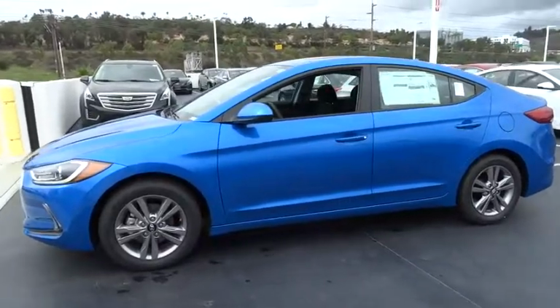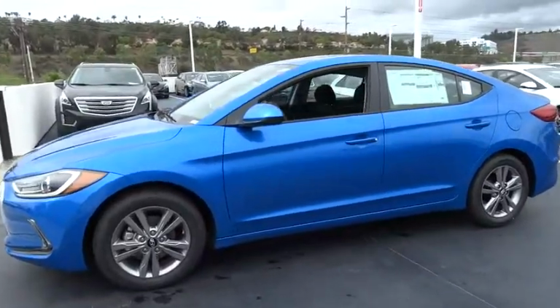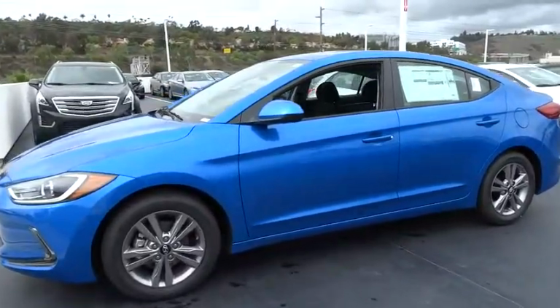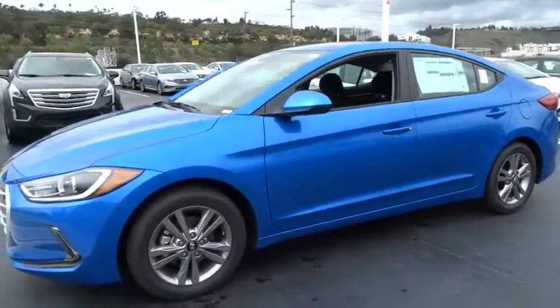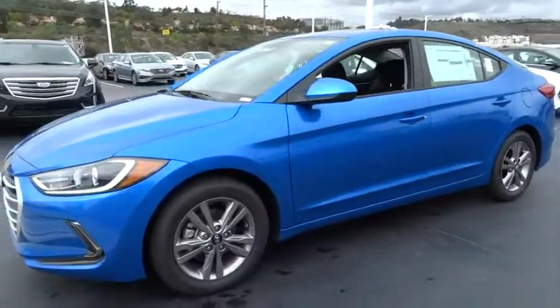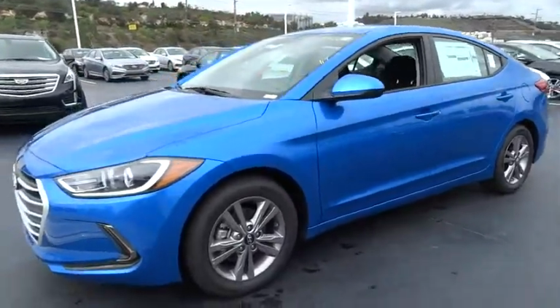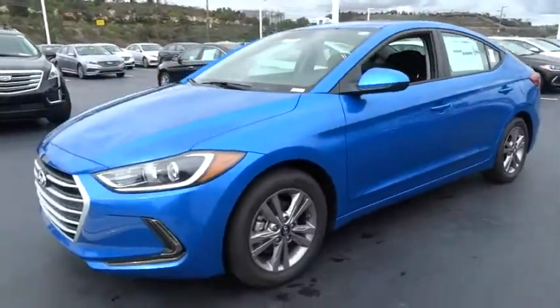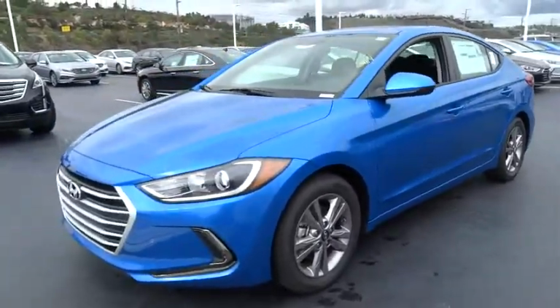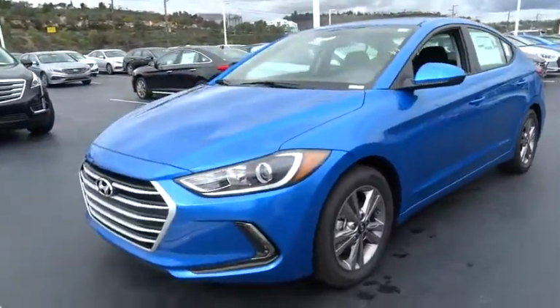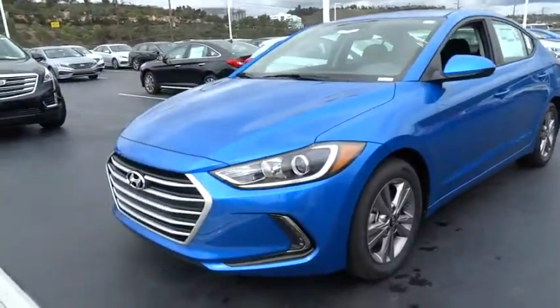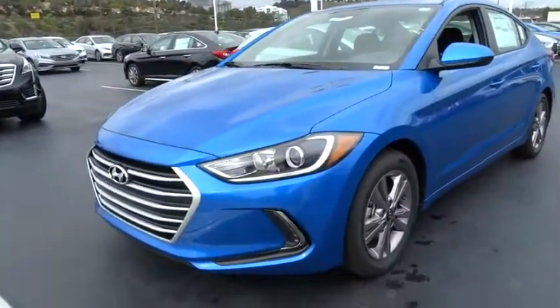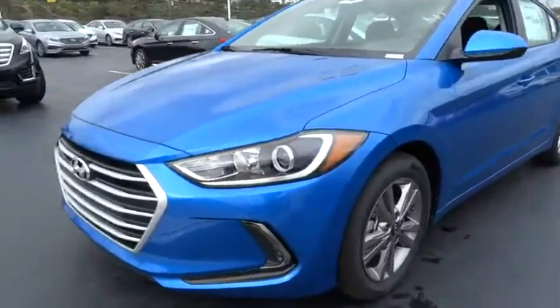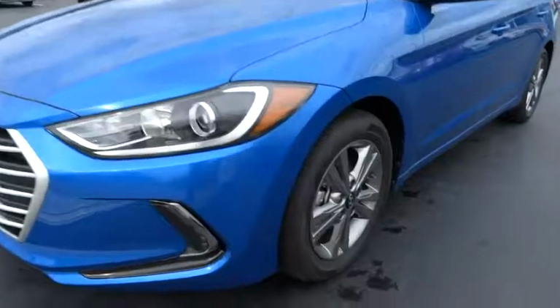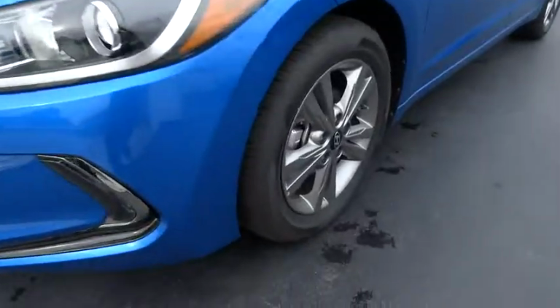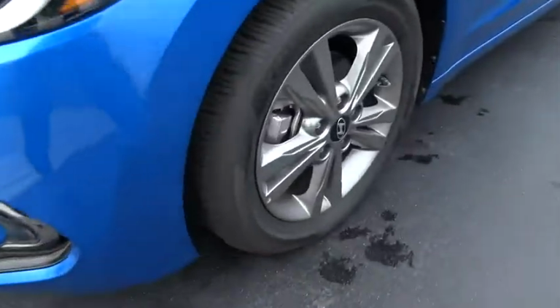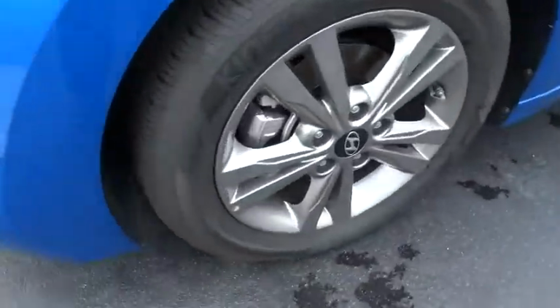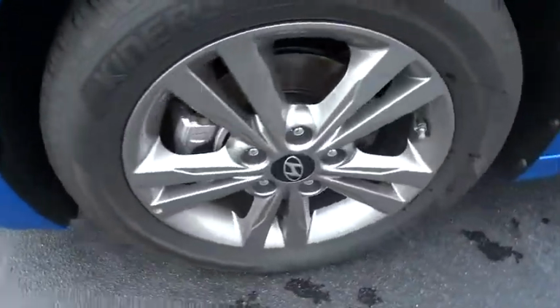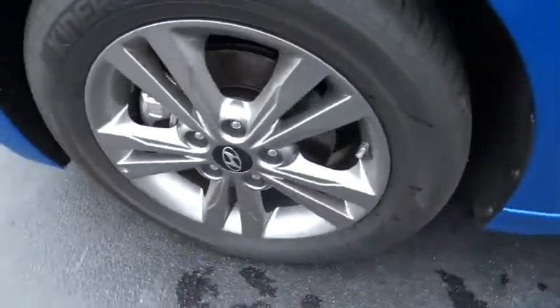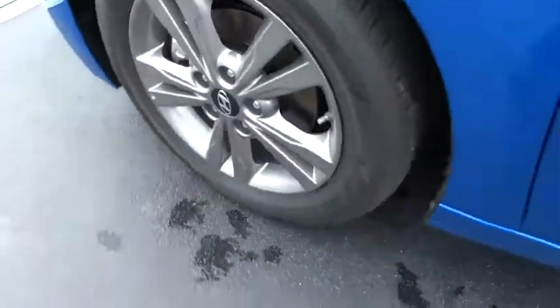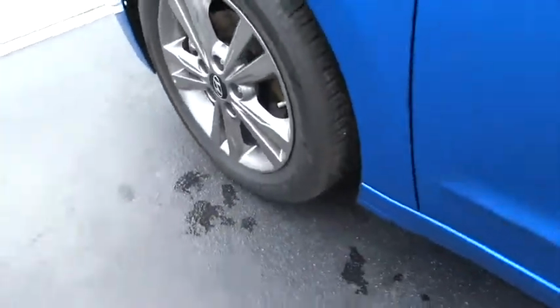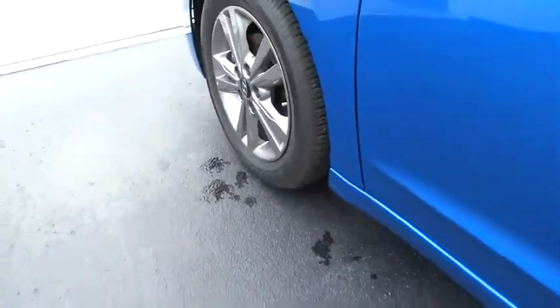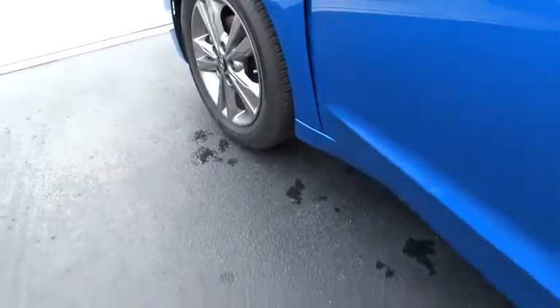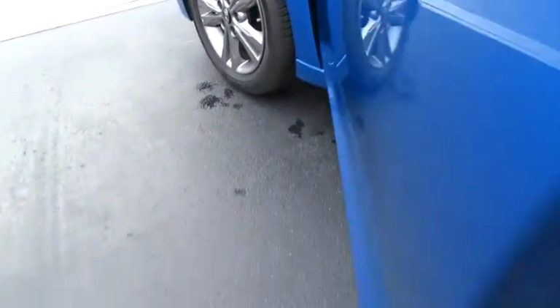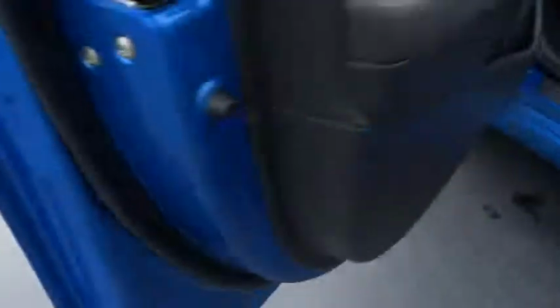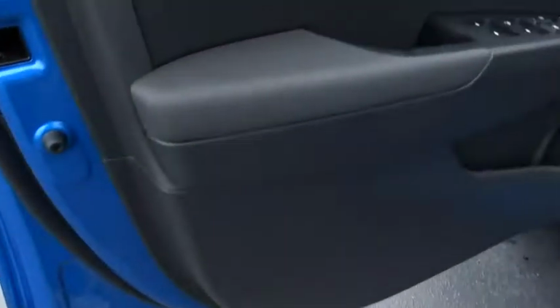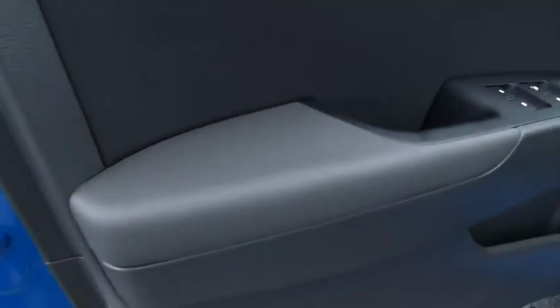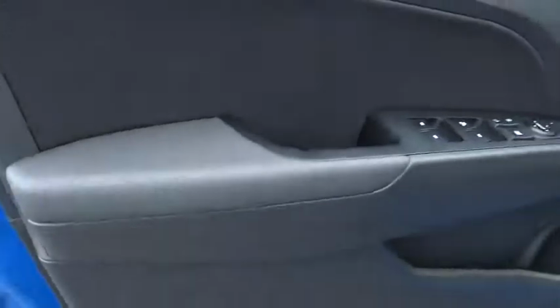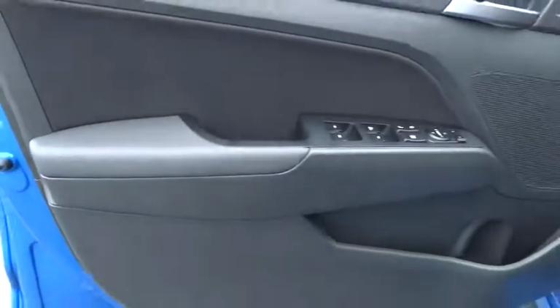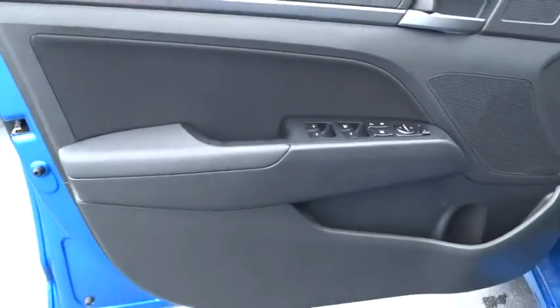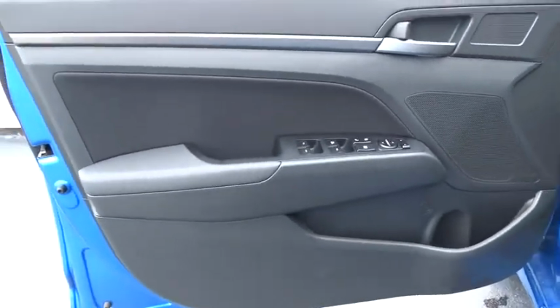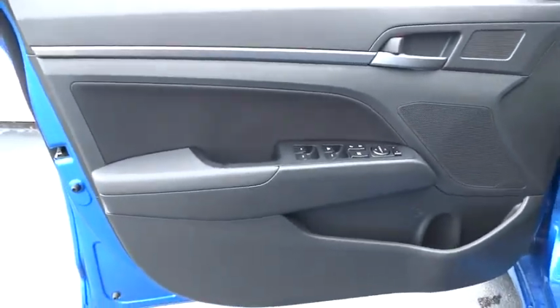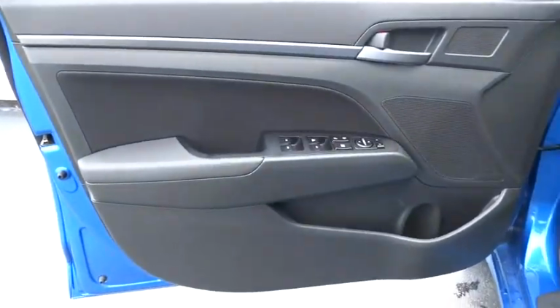Moonroof, power steering, adjustable steering wheel, cruise control, auto-dimming rear-view mirror, aluminum wheels, keyless start, rear defrost, universal garage door opener, AM-FM stereo radio.